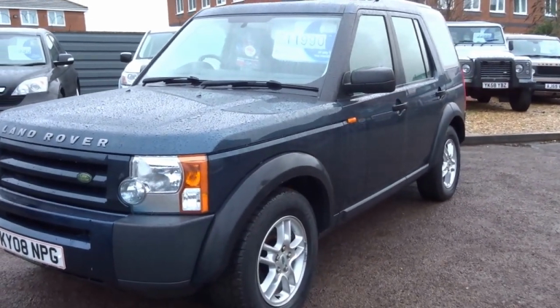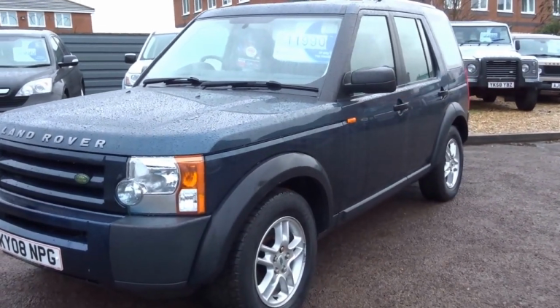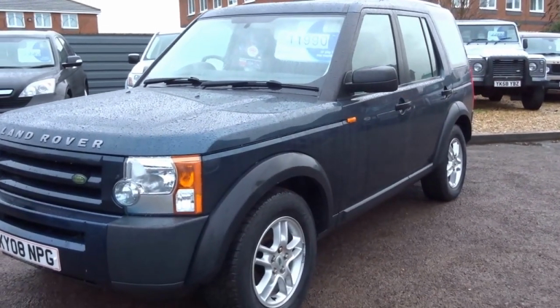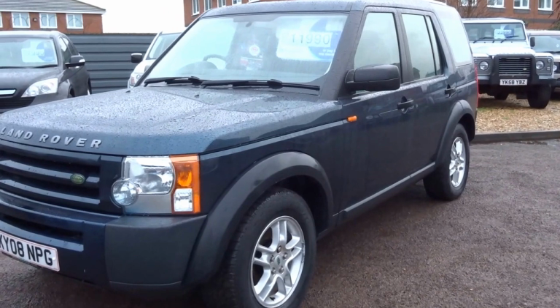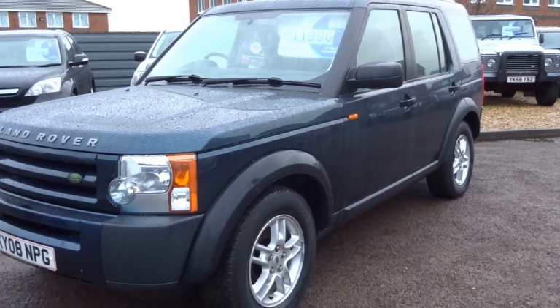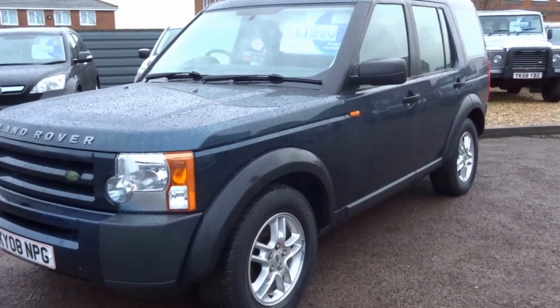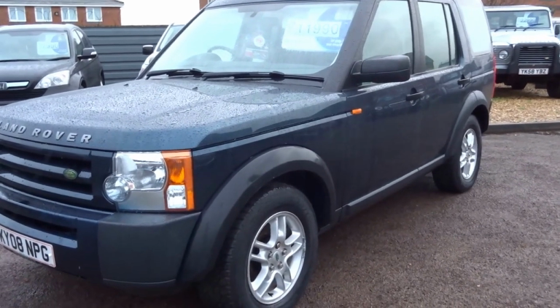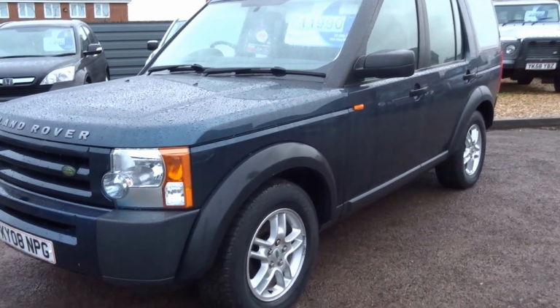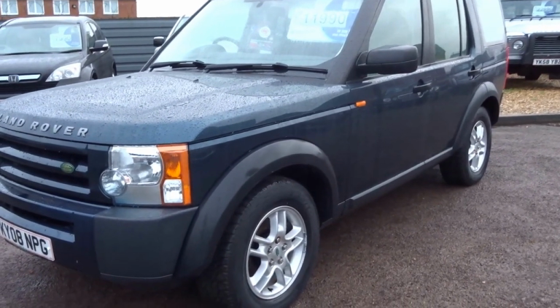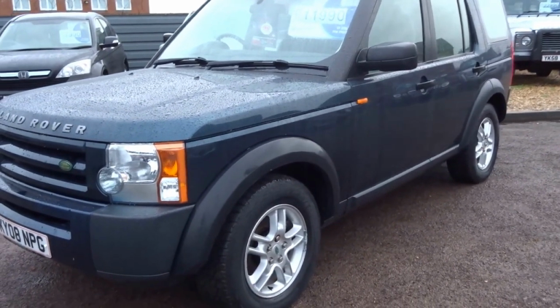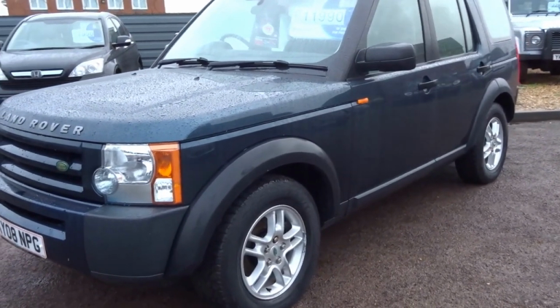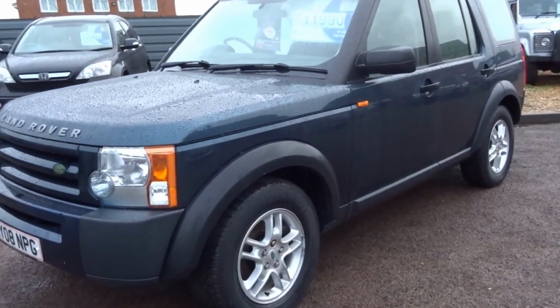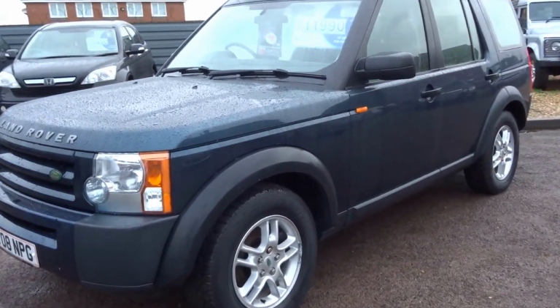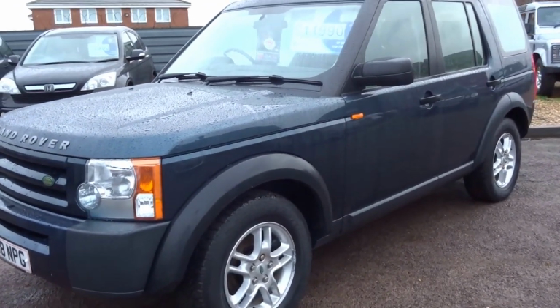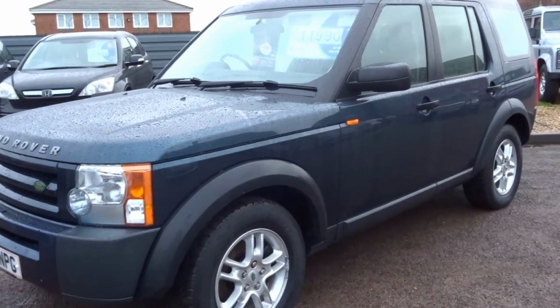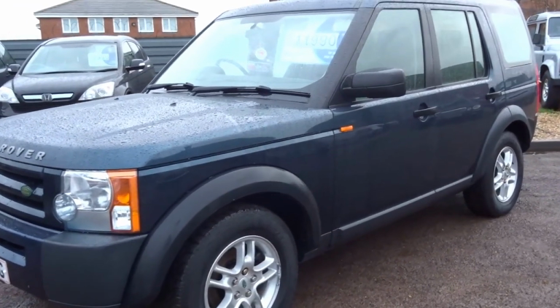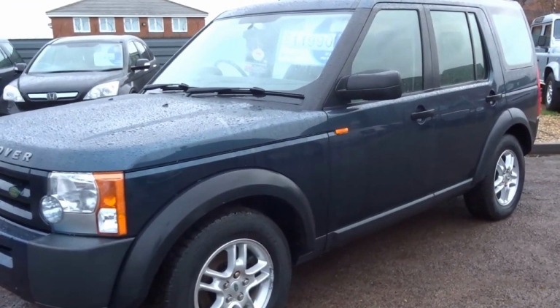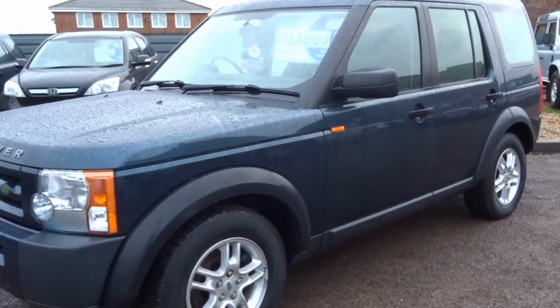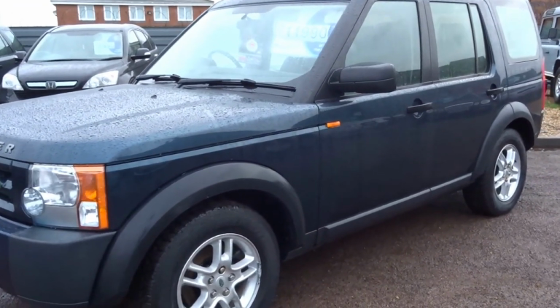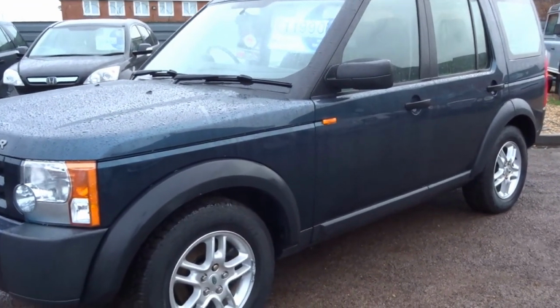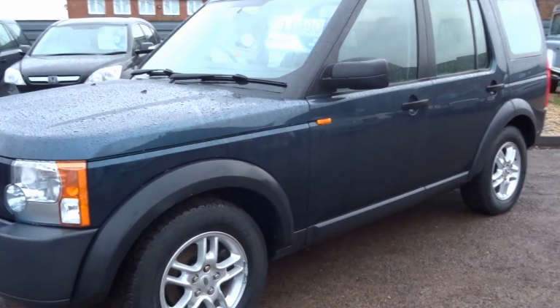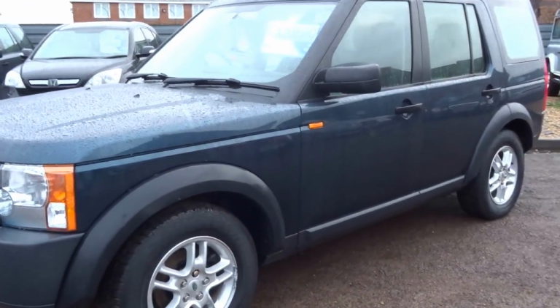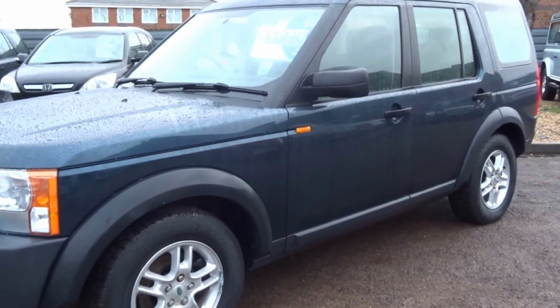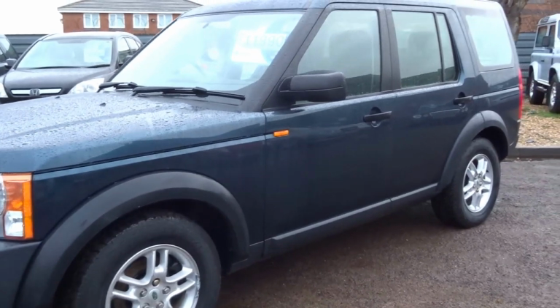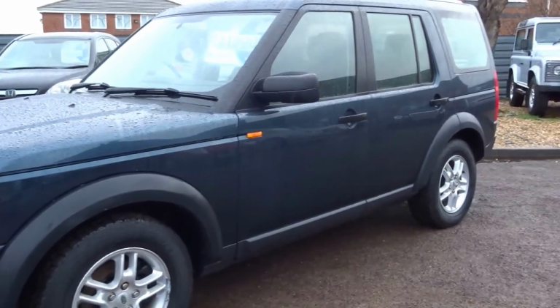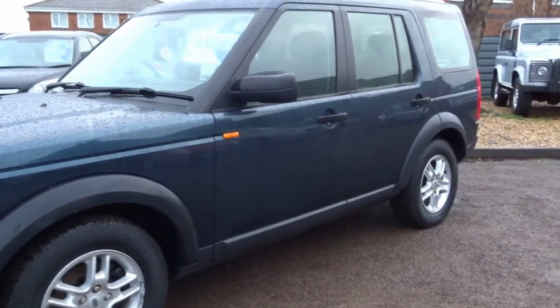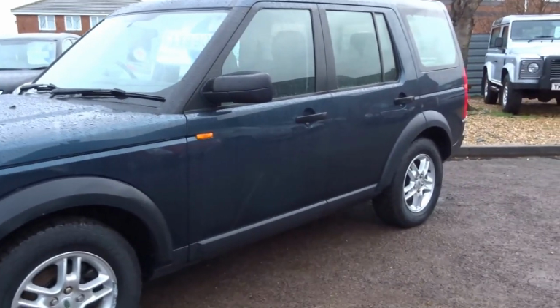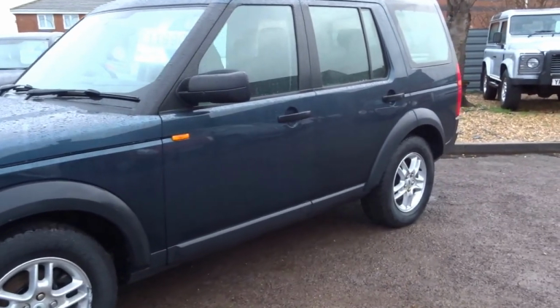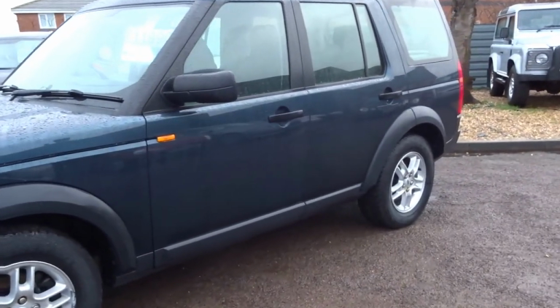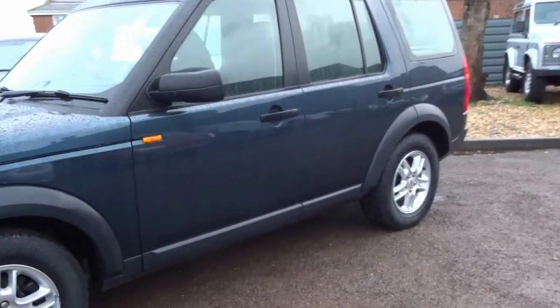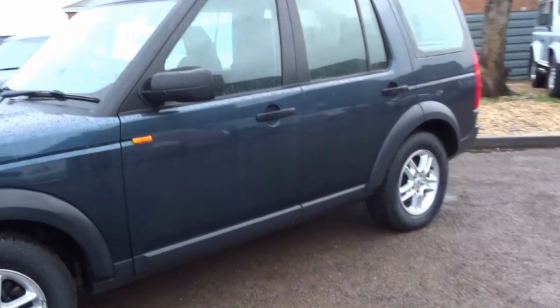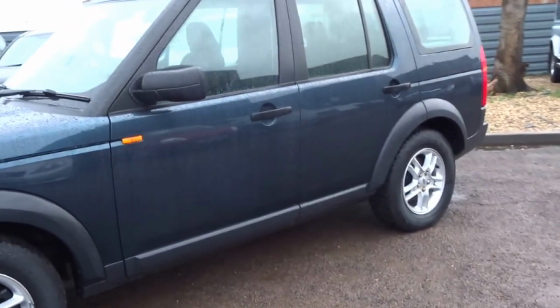If you'd like to arrange a viewing on this vehicle, give me a call. My name is George — 01926 267813.